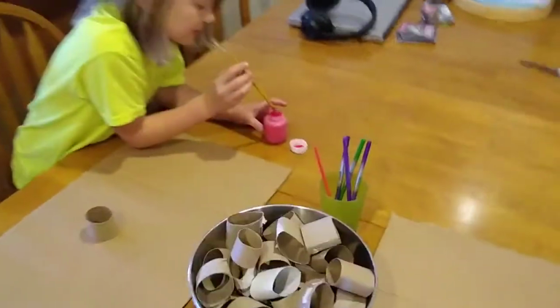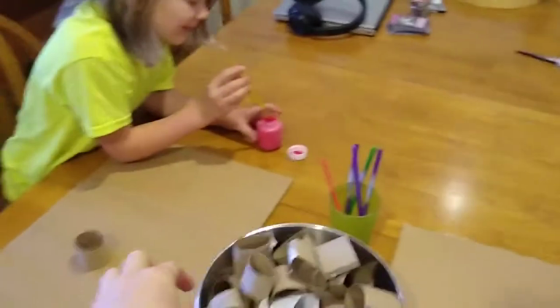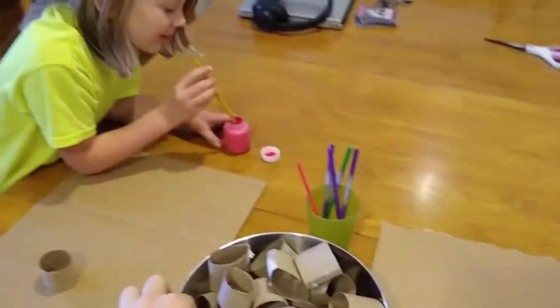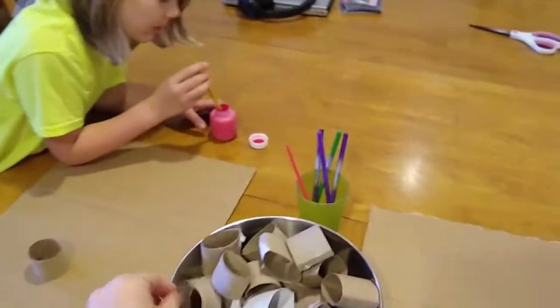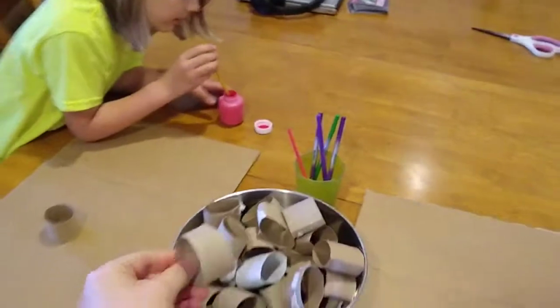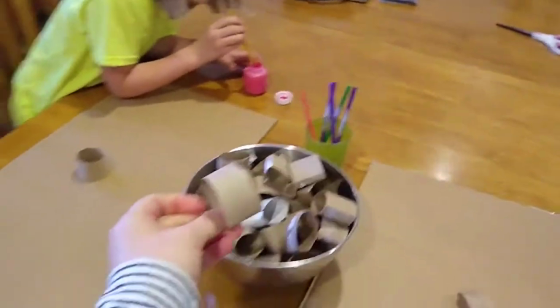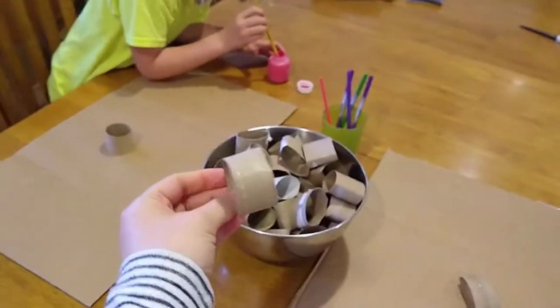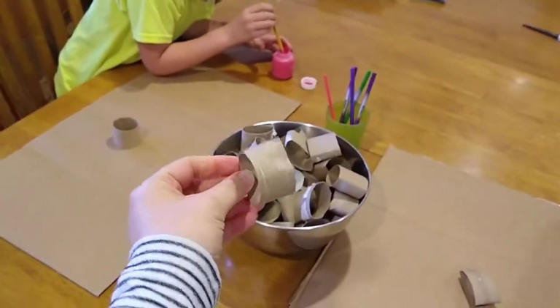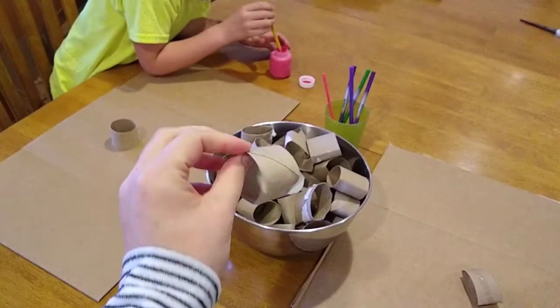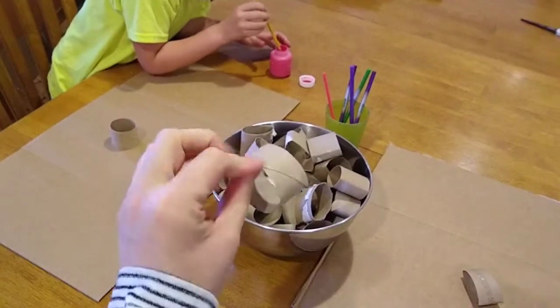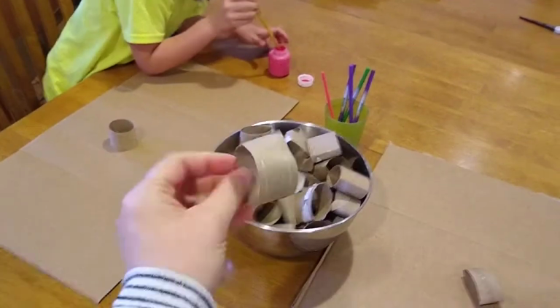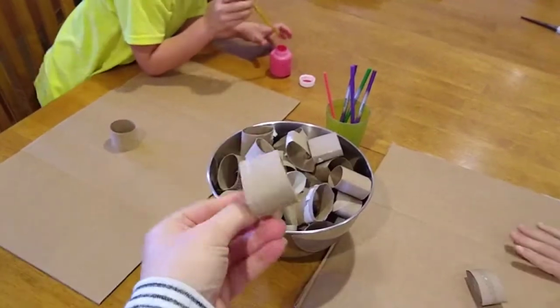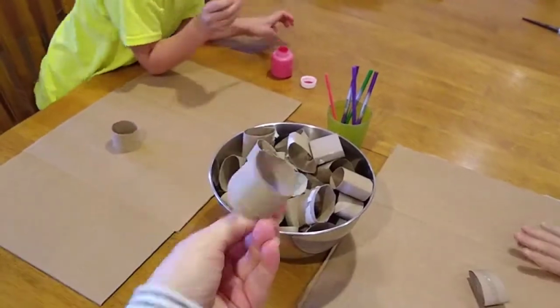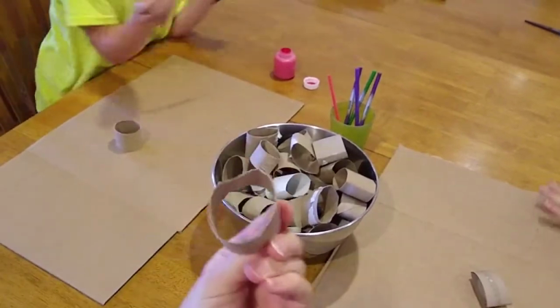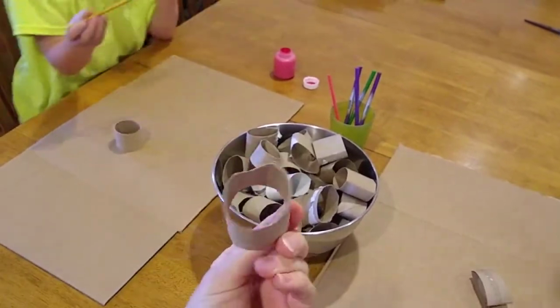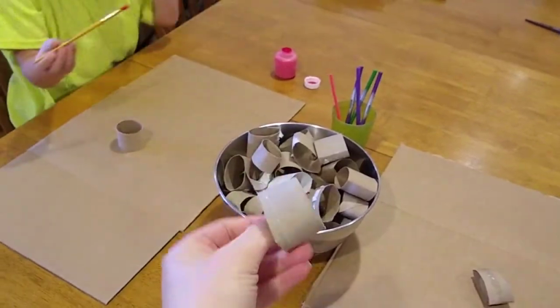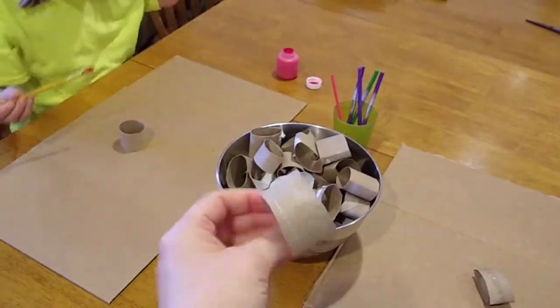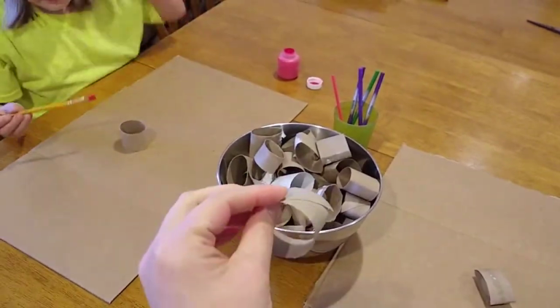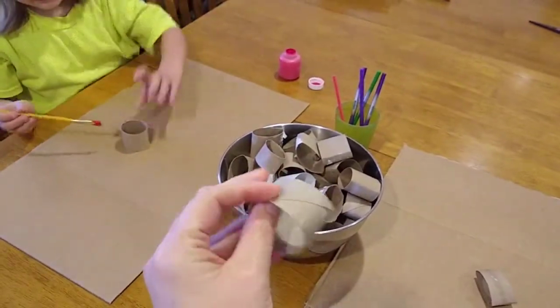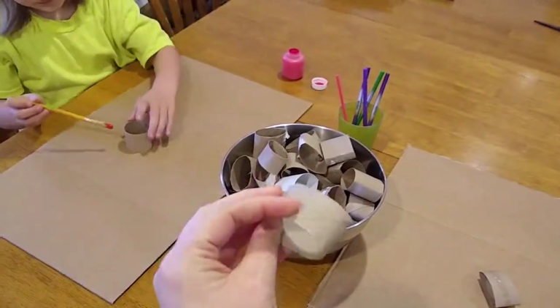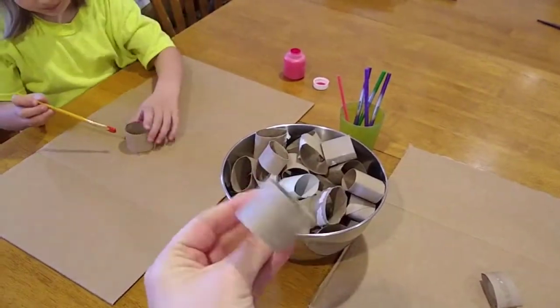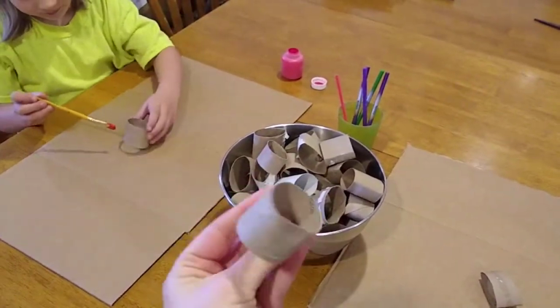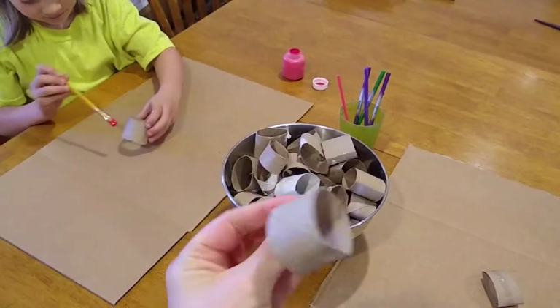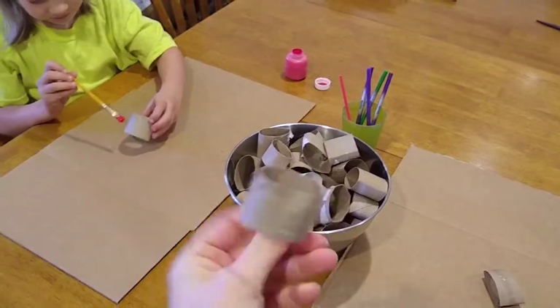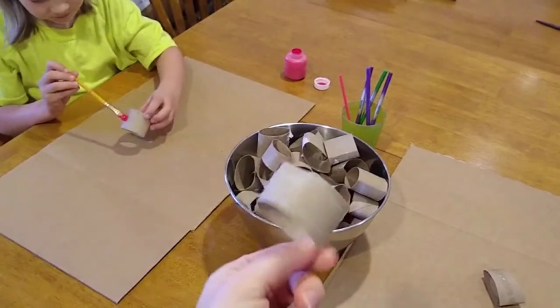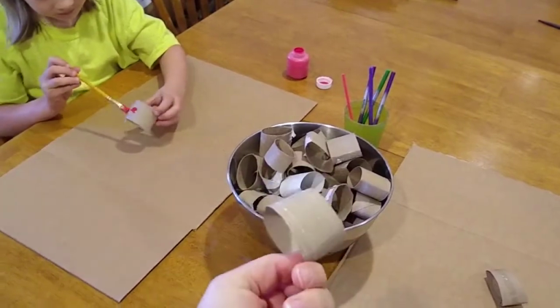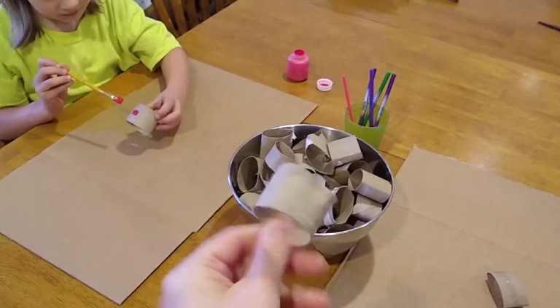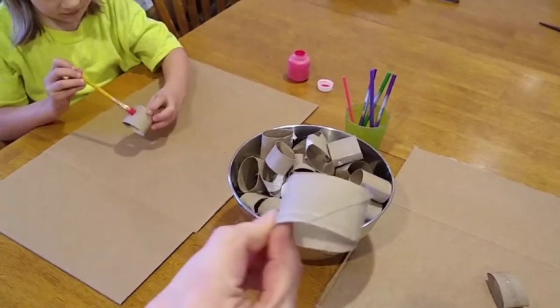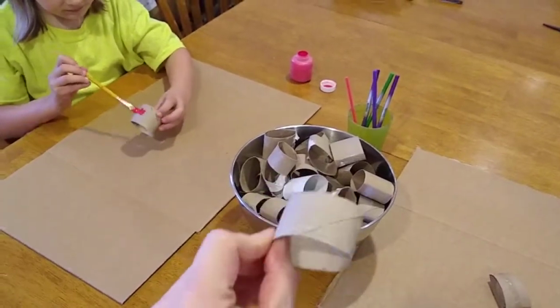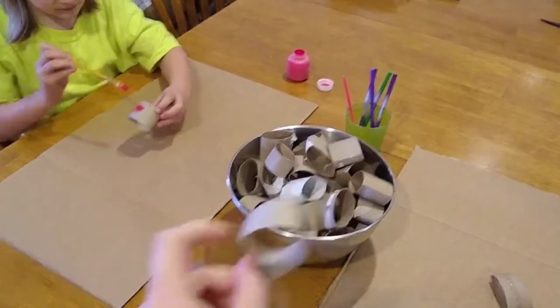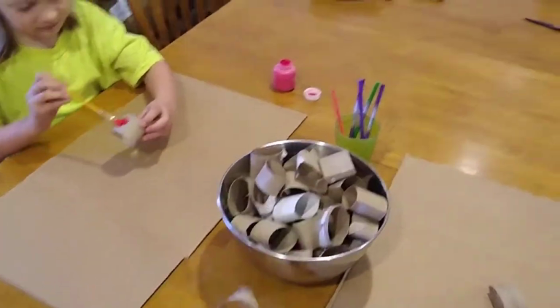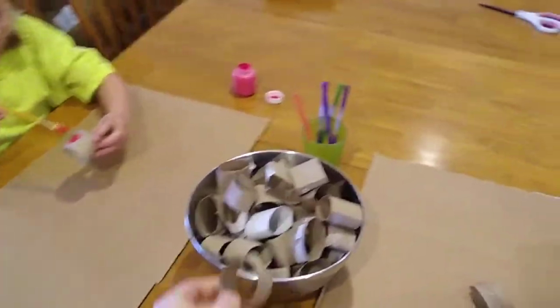These little rings are made out of toilet paper rolls and paper towel rolls, and we just cut them into smaller rings.